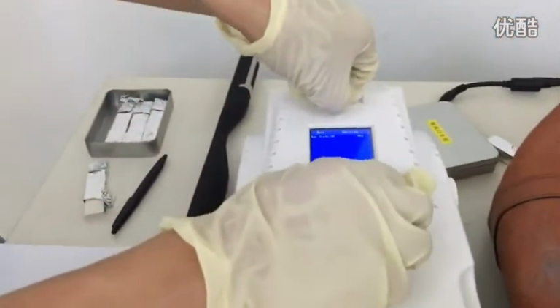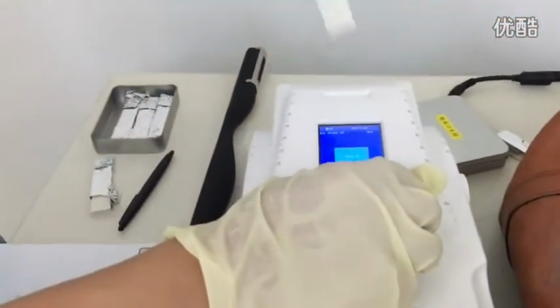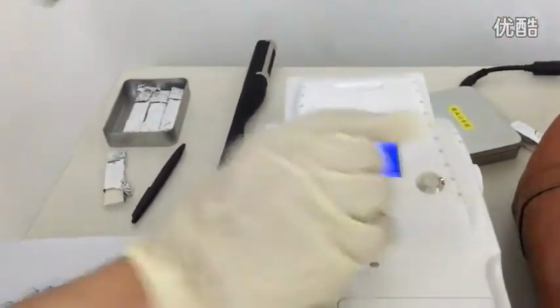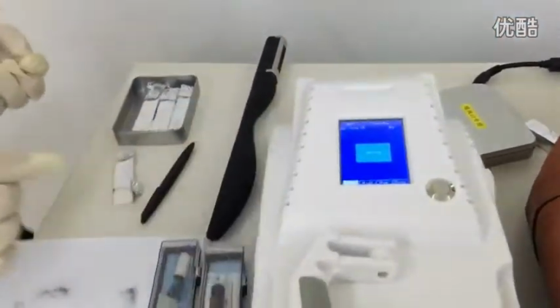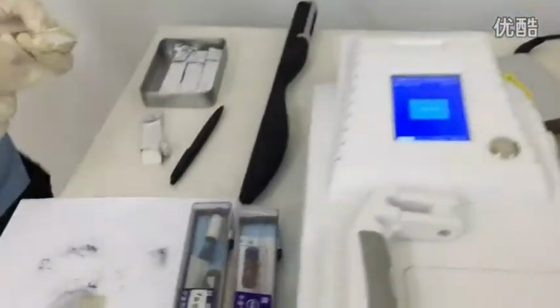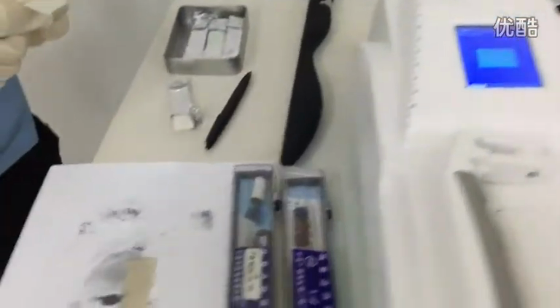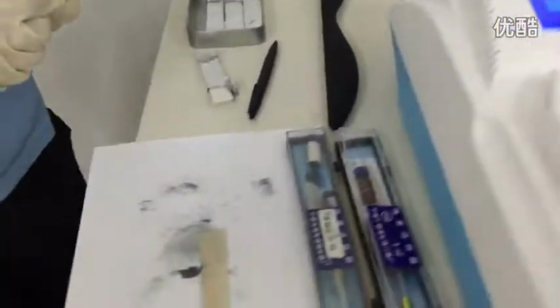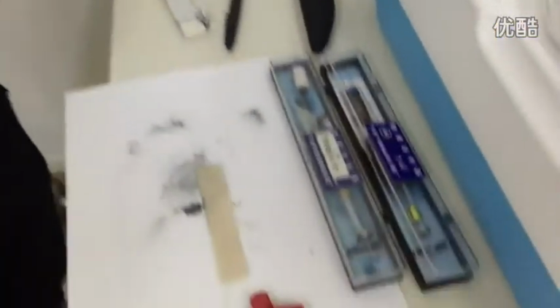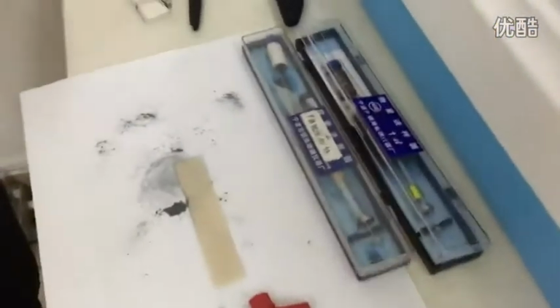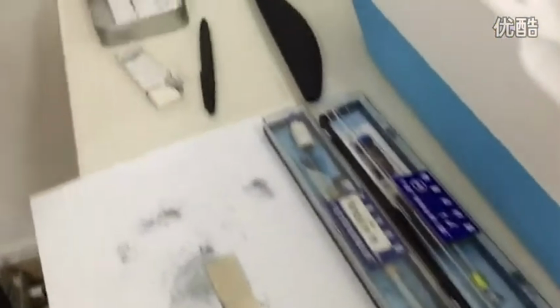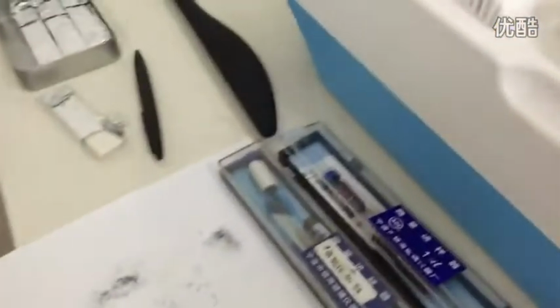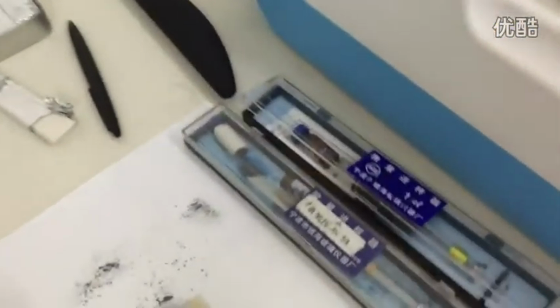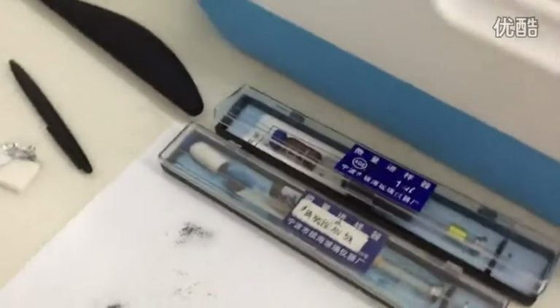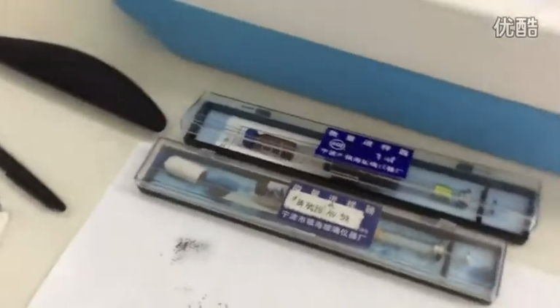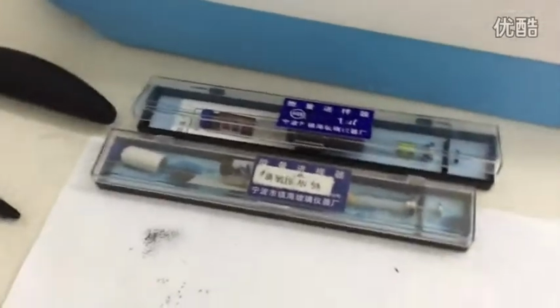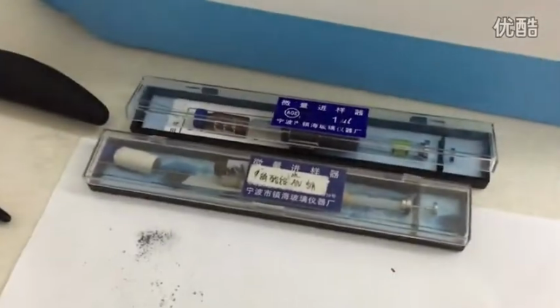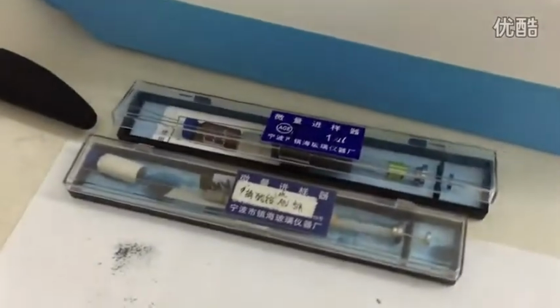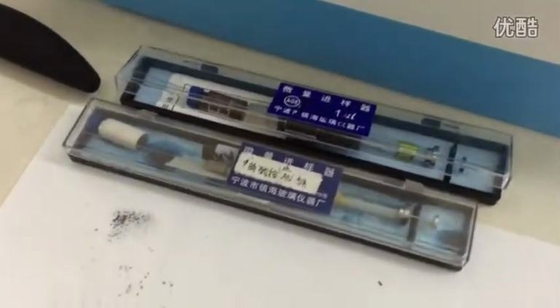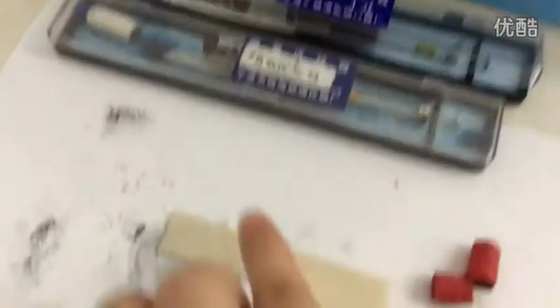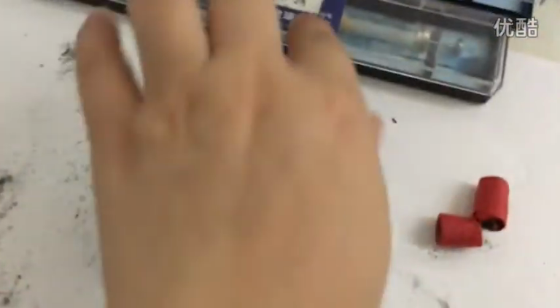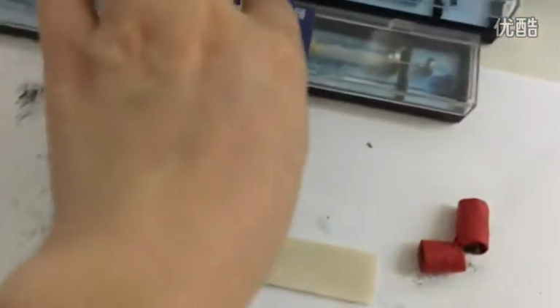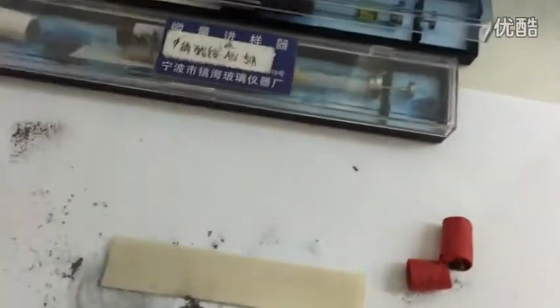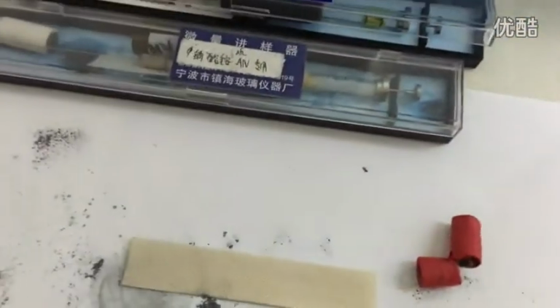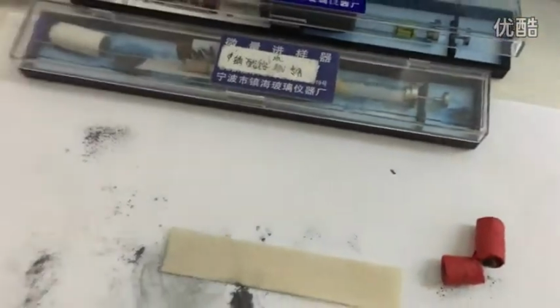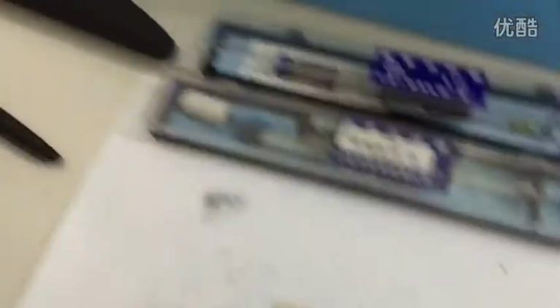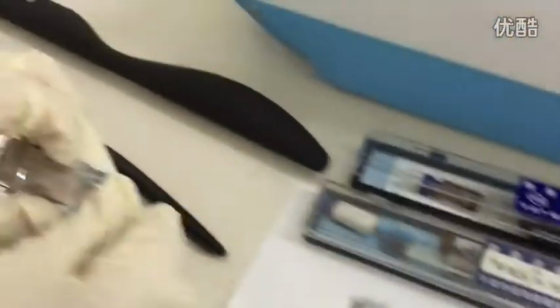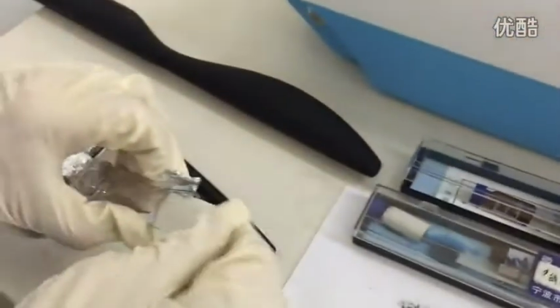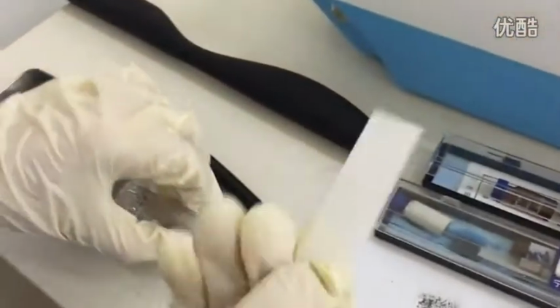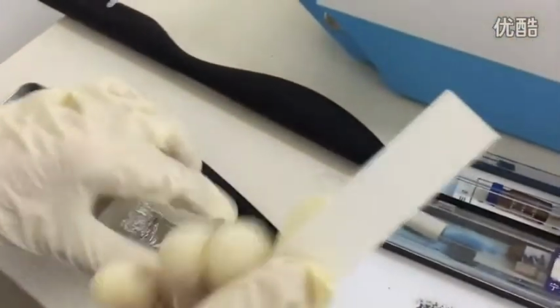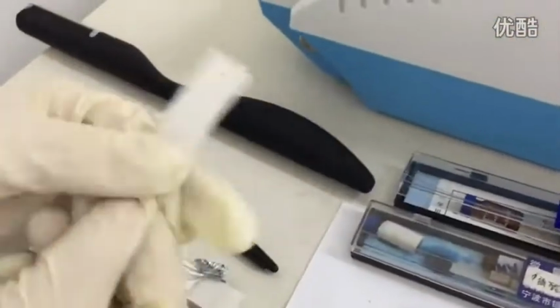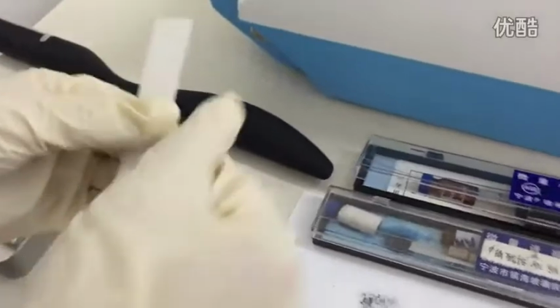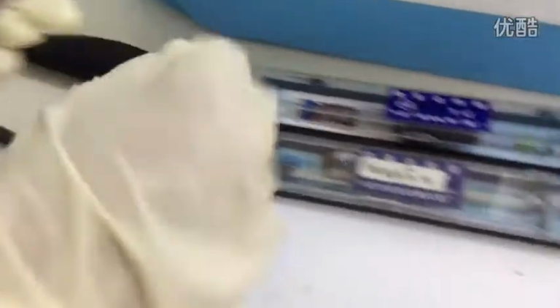I'm taking this sampling paper out. Now for the next test, let me show you the library. Take another clean paper.